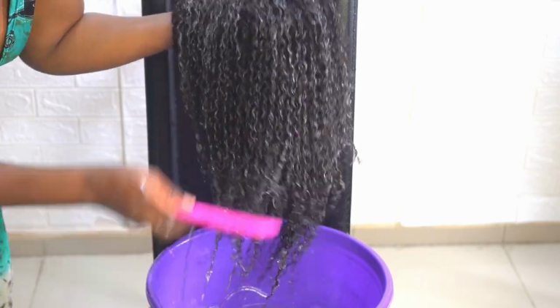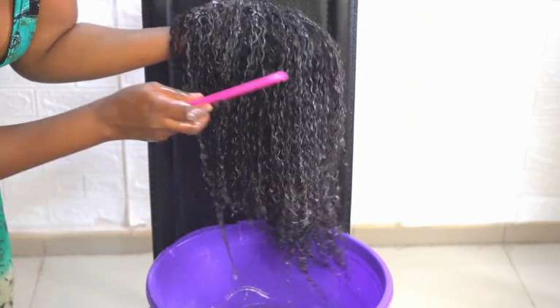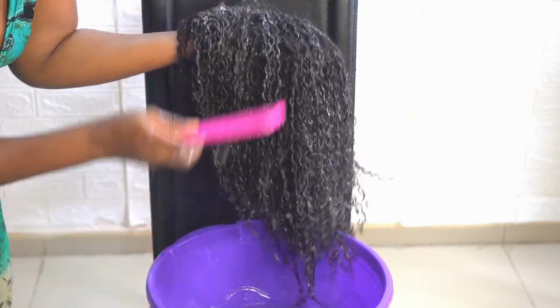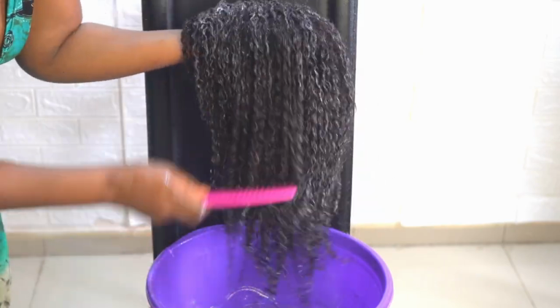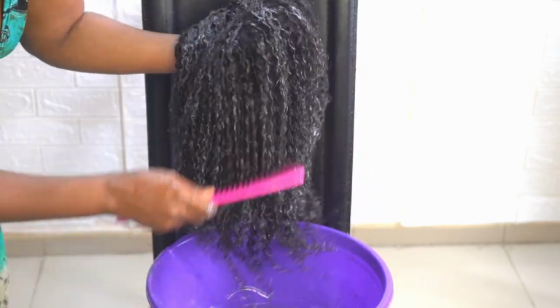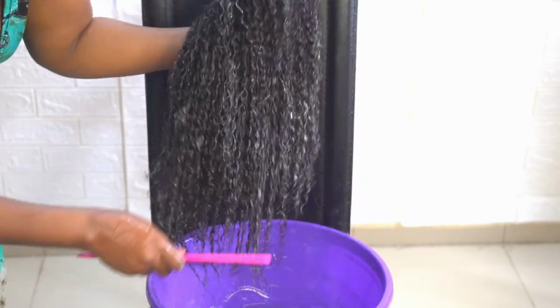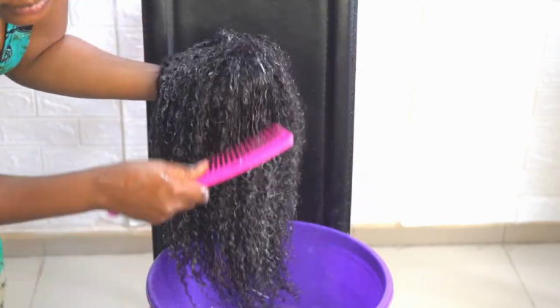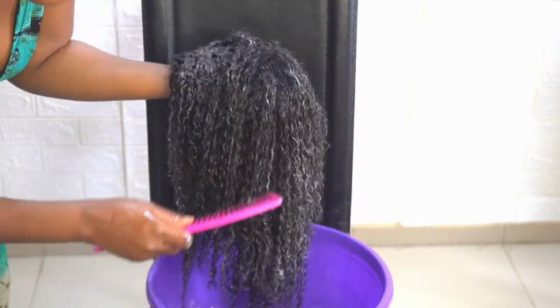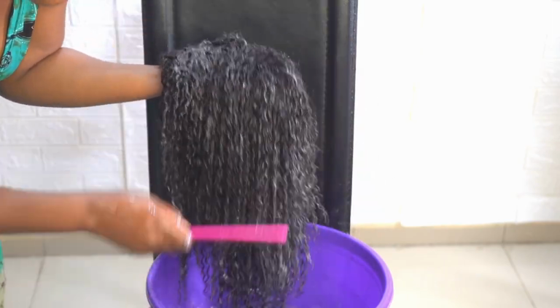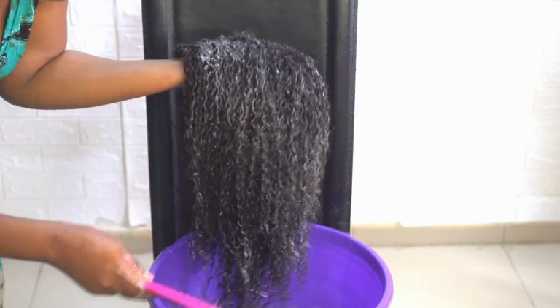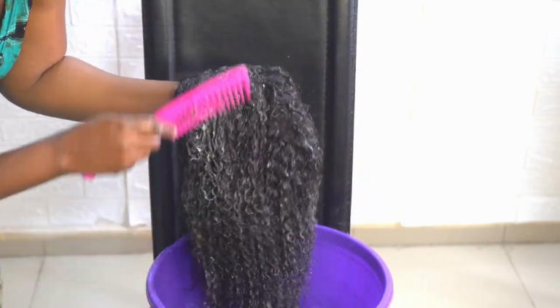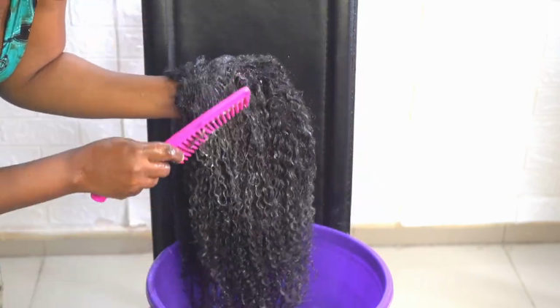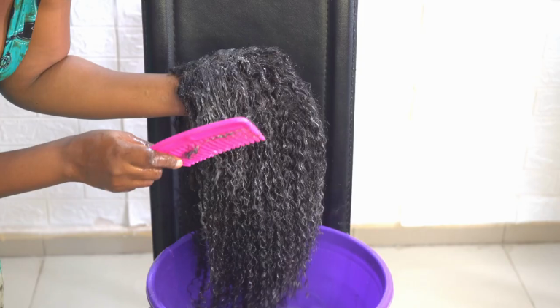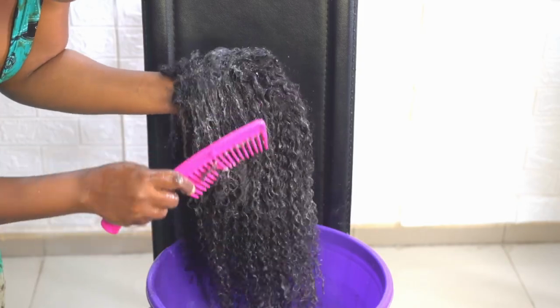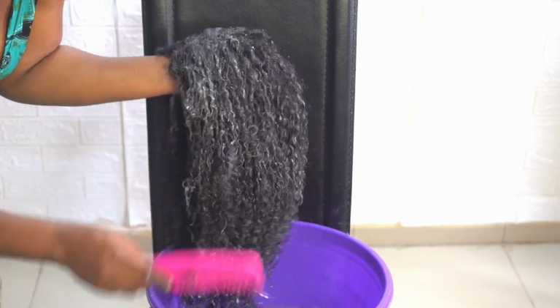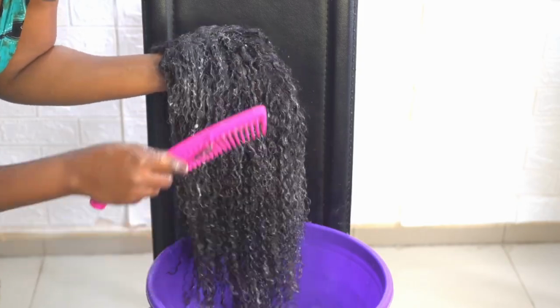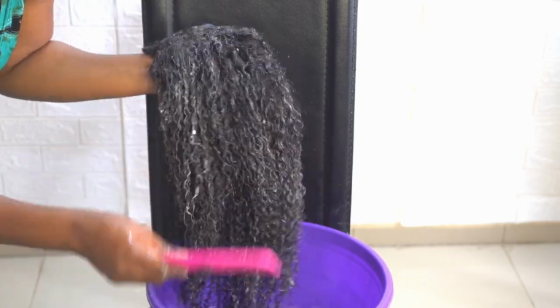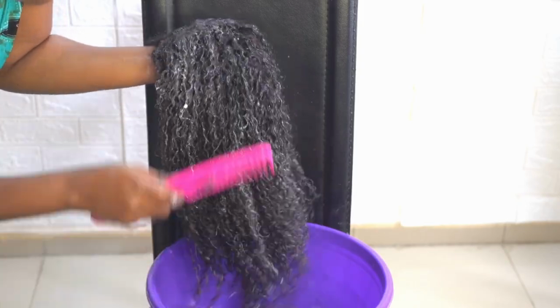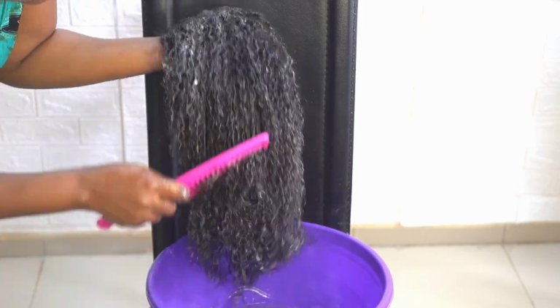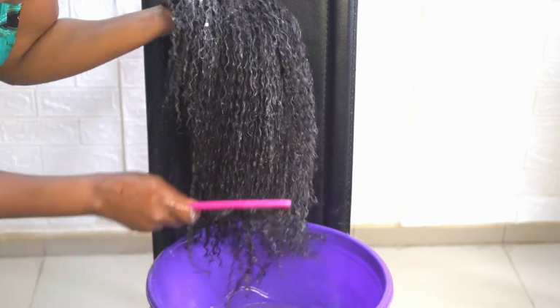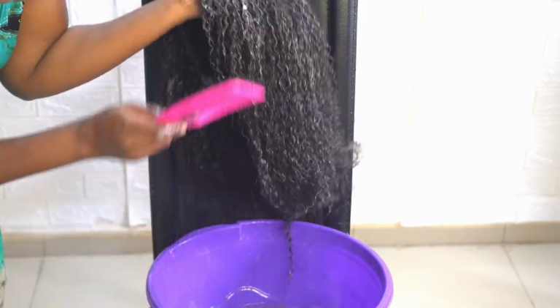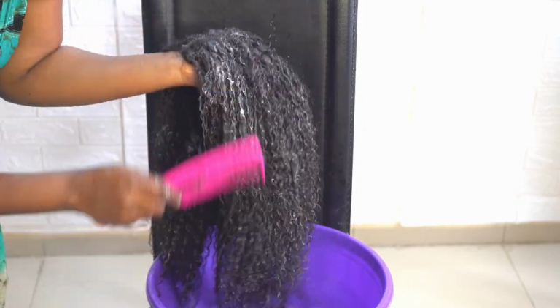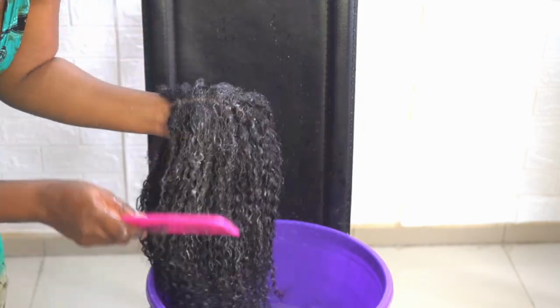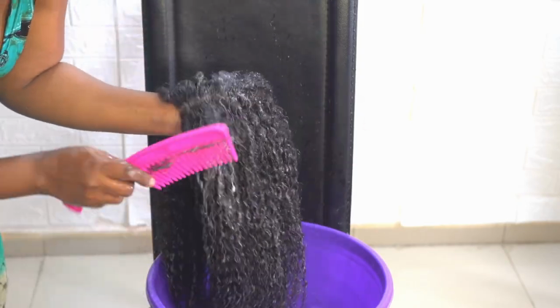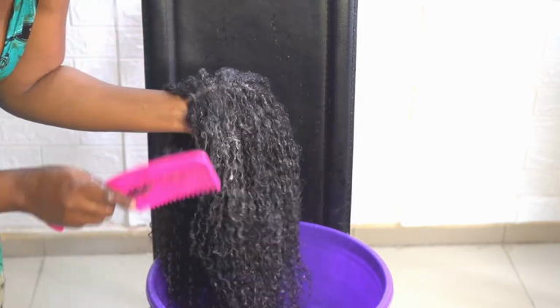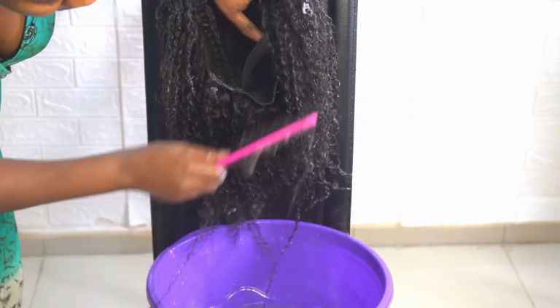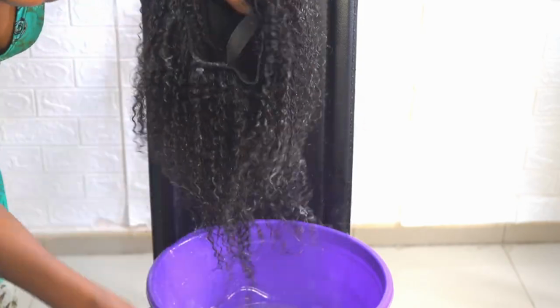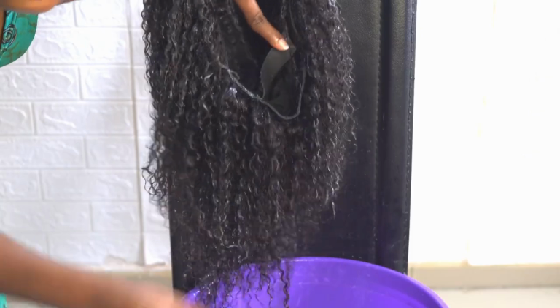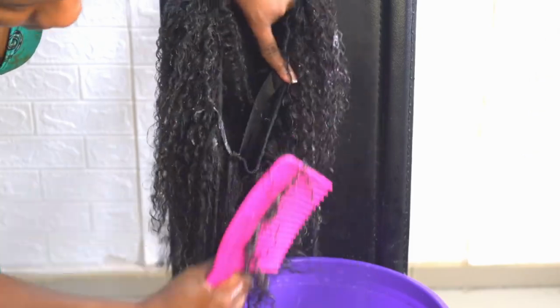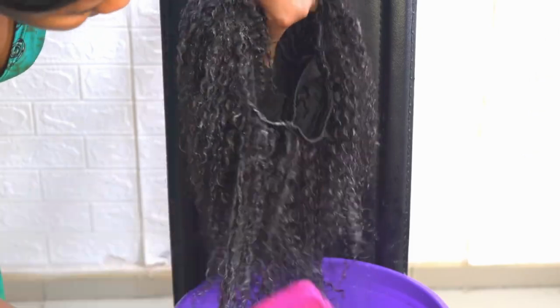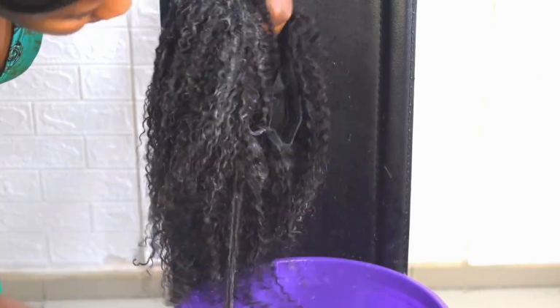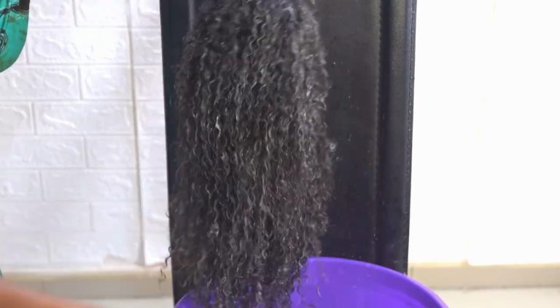This is the first time I'm using my comb now. When you want to use your comb, start from the base of the hair to the top. Keep going gradually. And then this is the back — see how it looks.